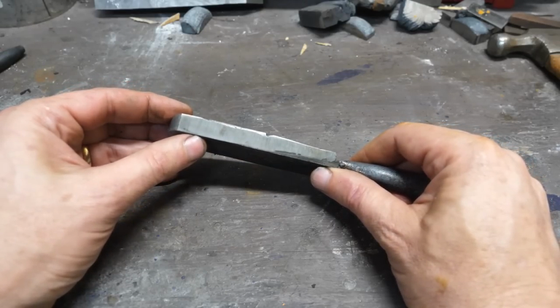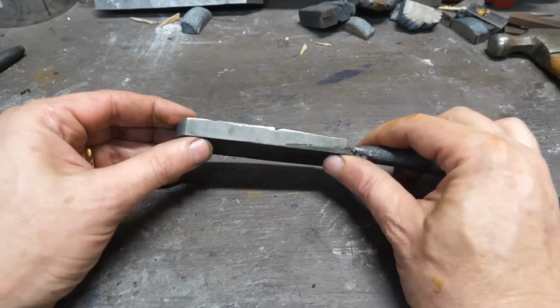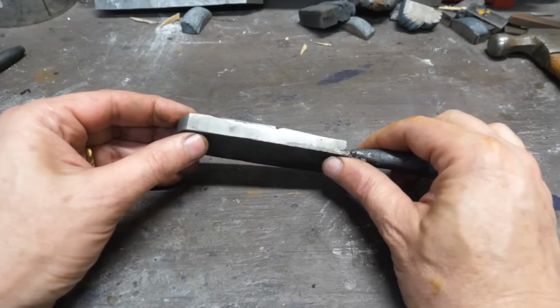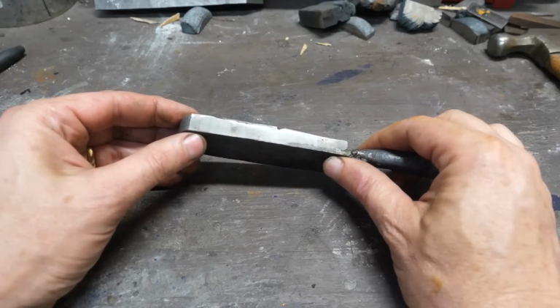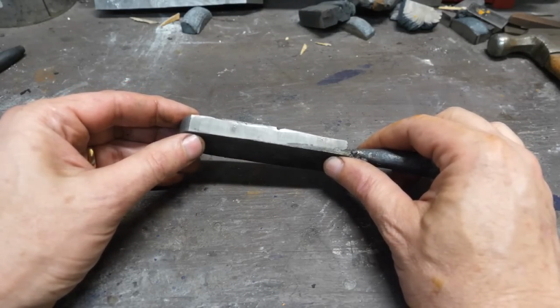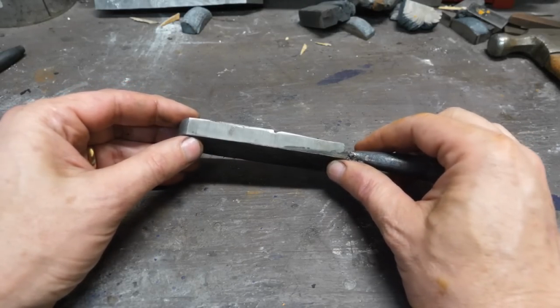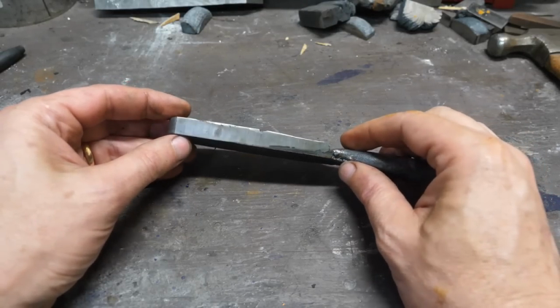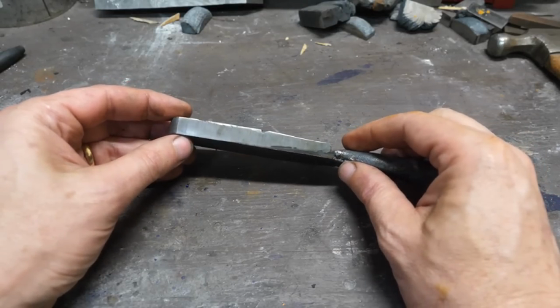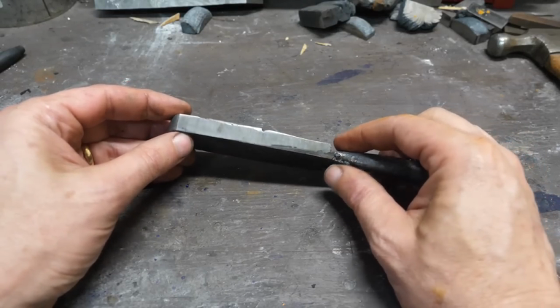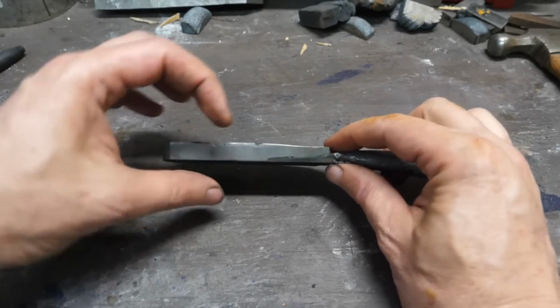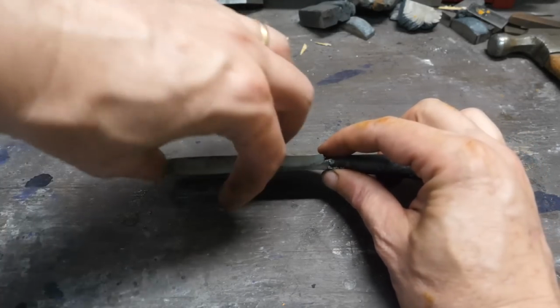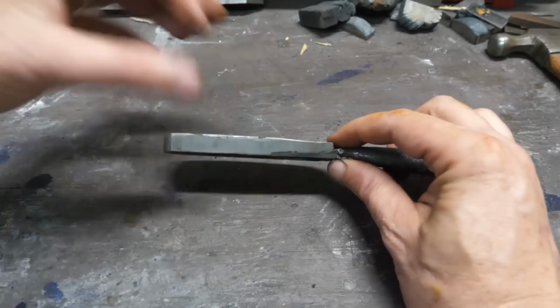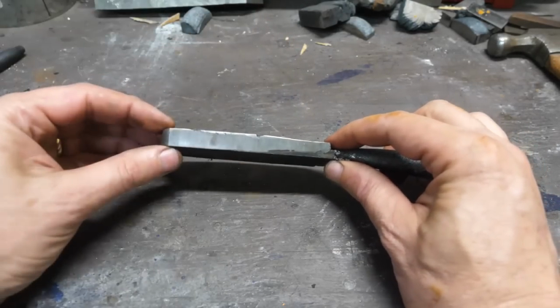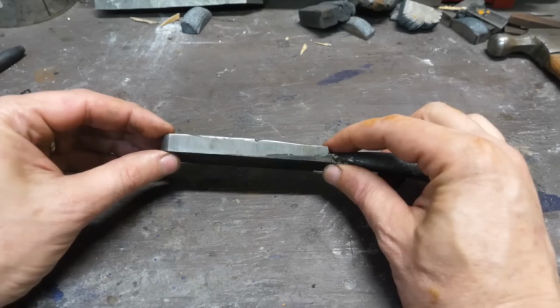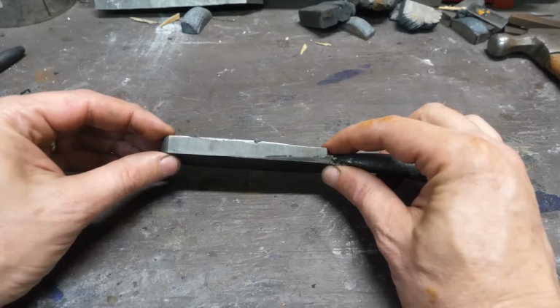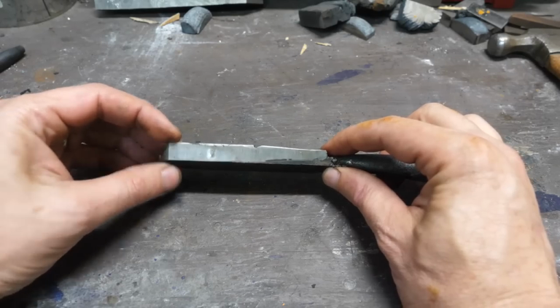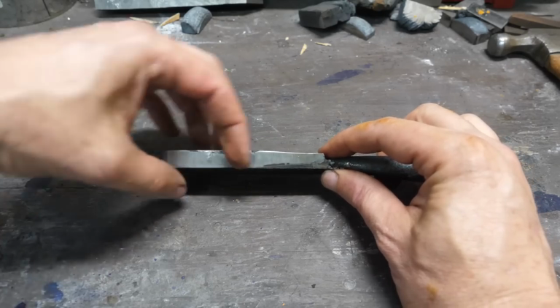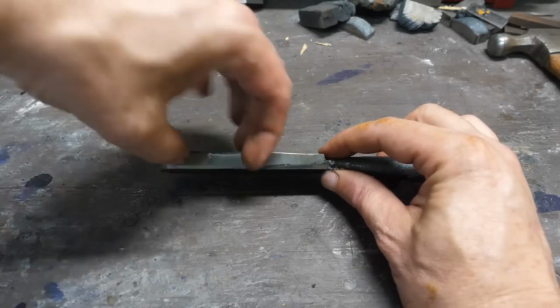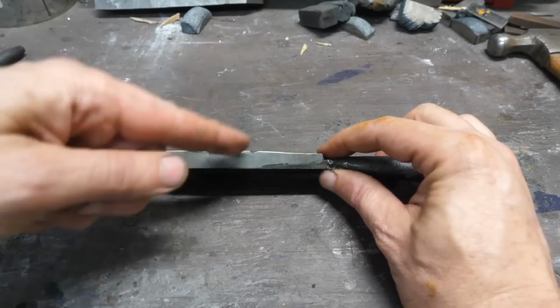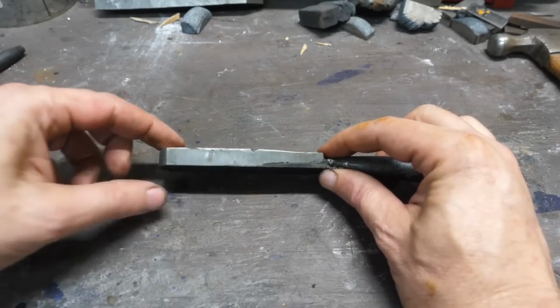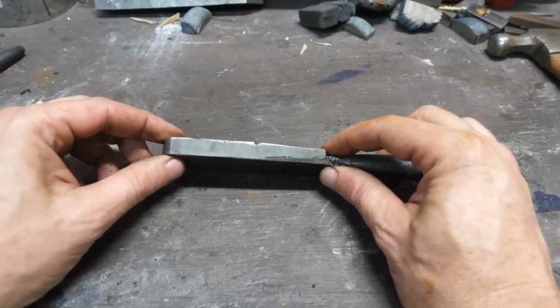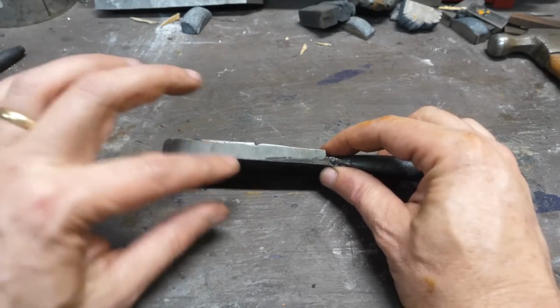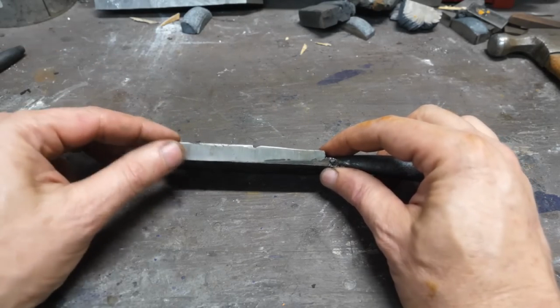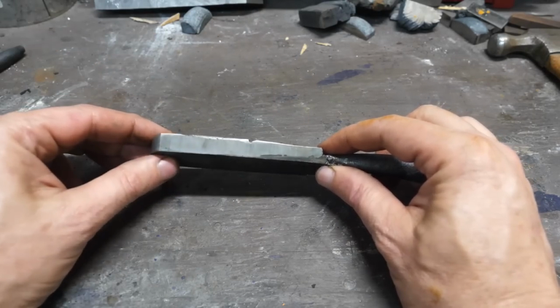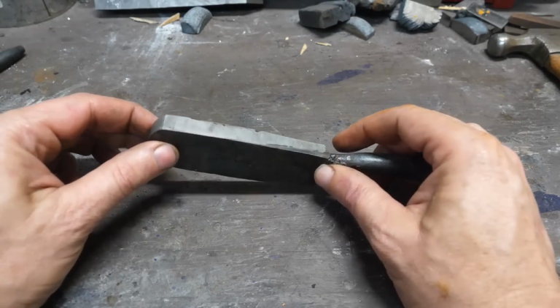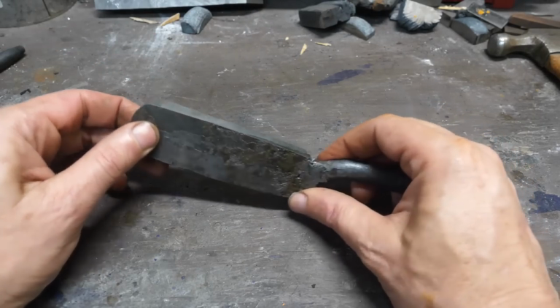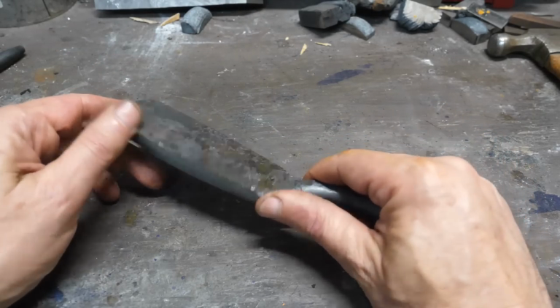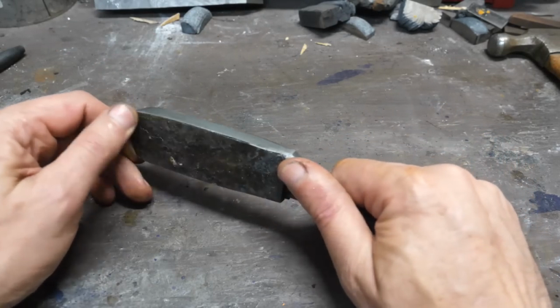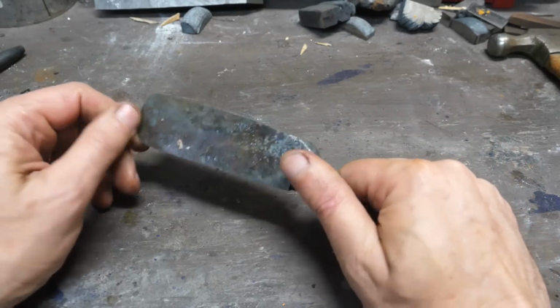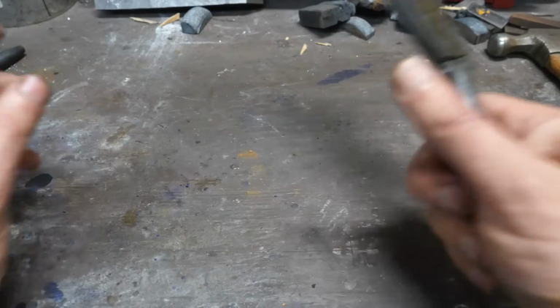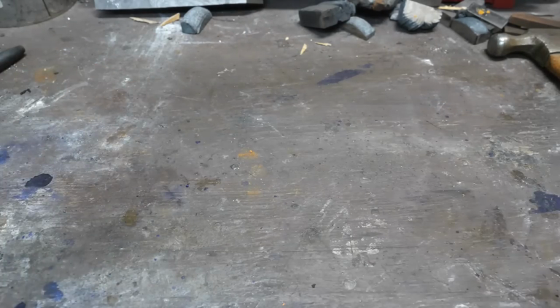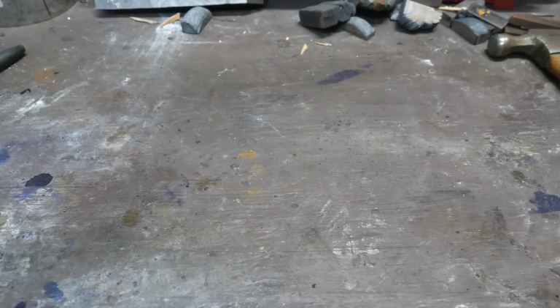If both sides are hardenable, that gives us a bigger chunk of steel to forge a knife with. If not, maybe we can fold it to still make a Sanmai knife with the core in the middle, or maybe we can just do the kiridashi. So let's harden and see what we get.